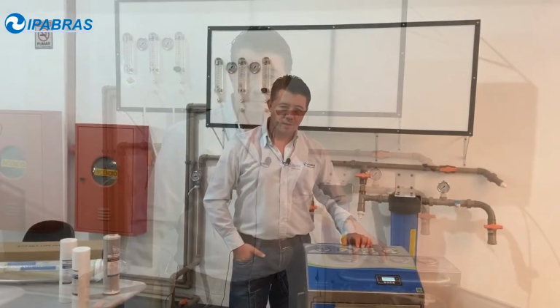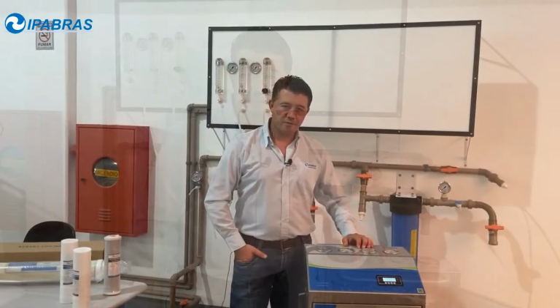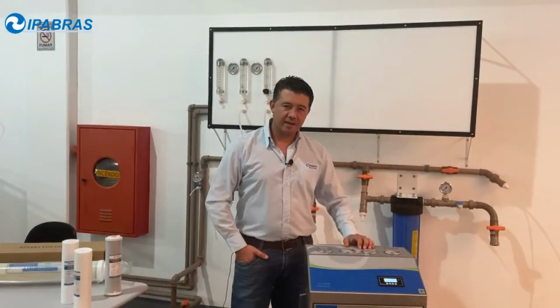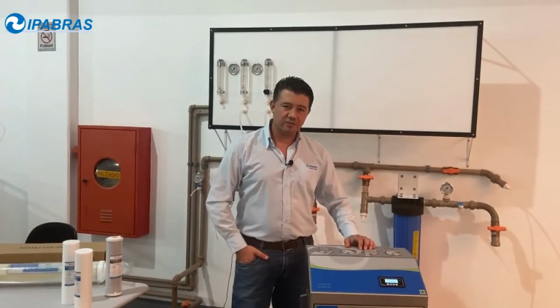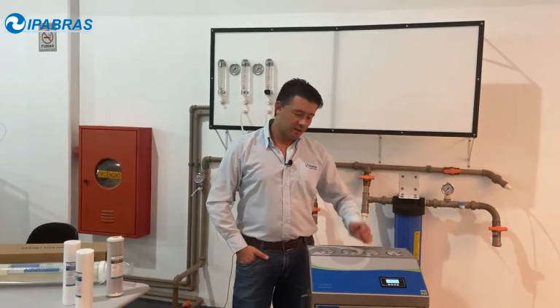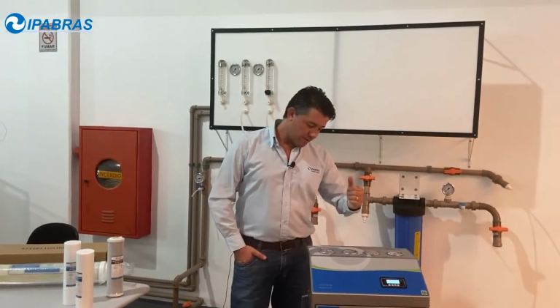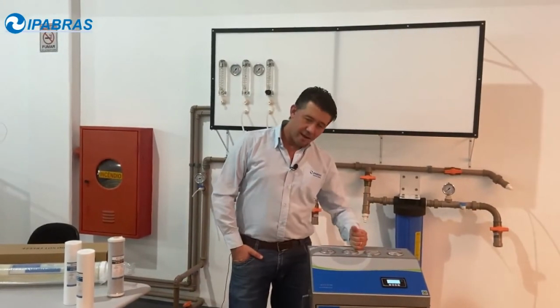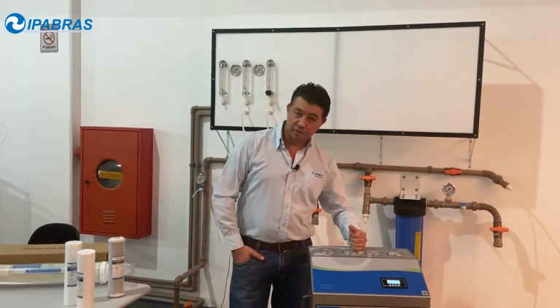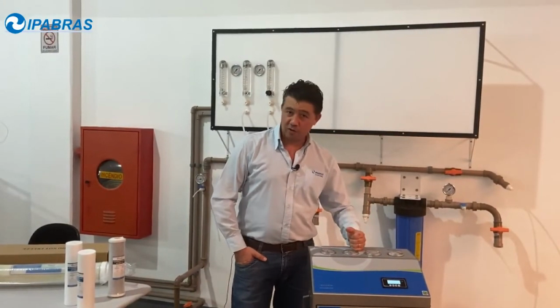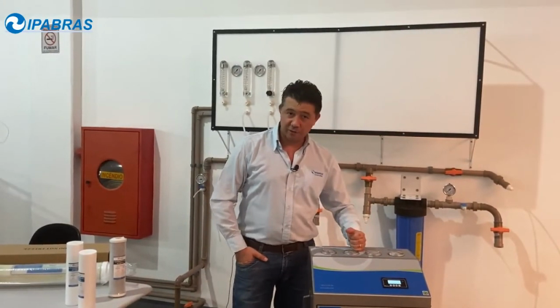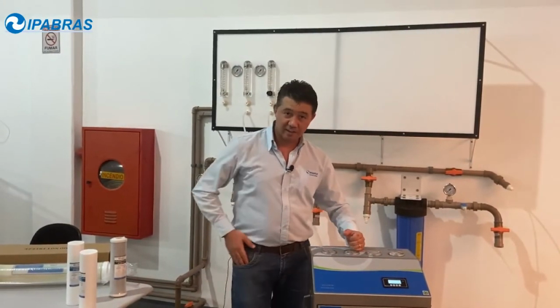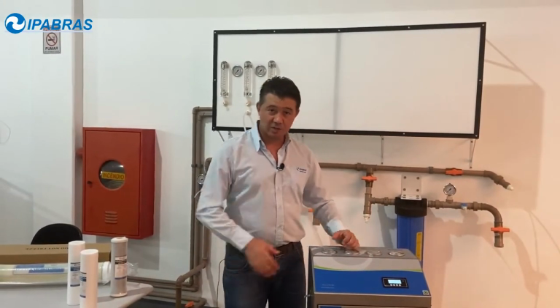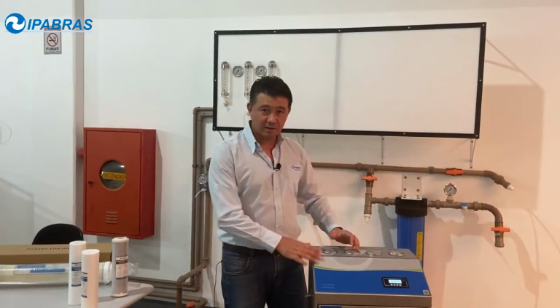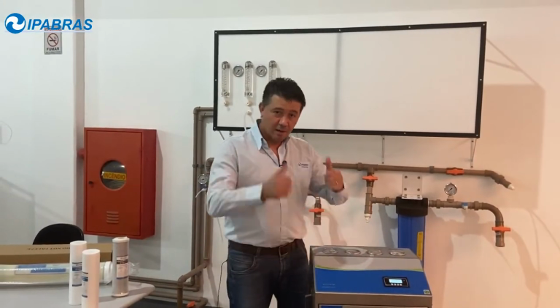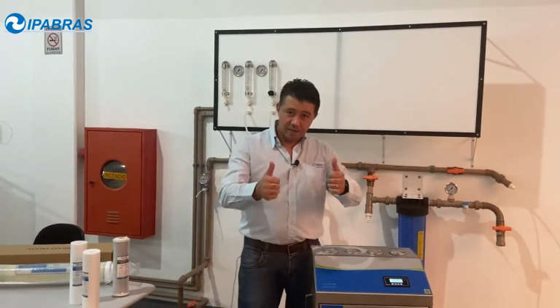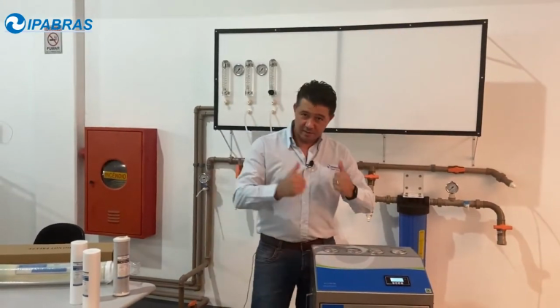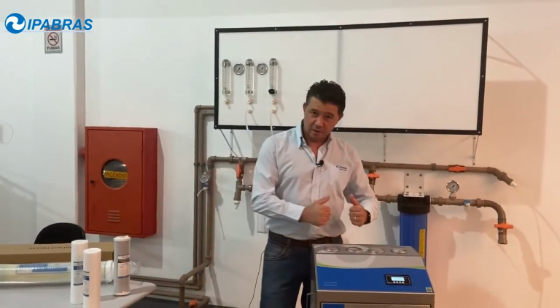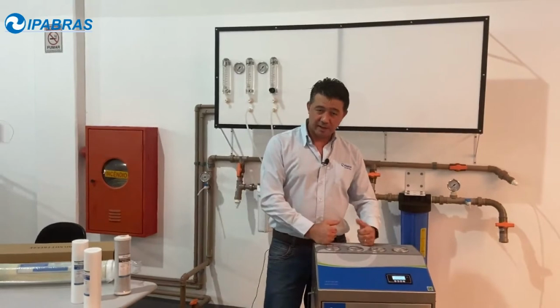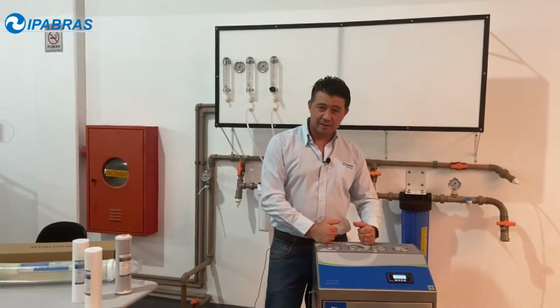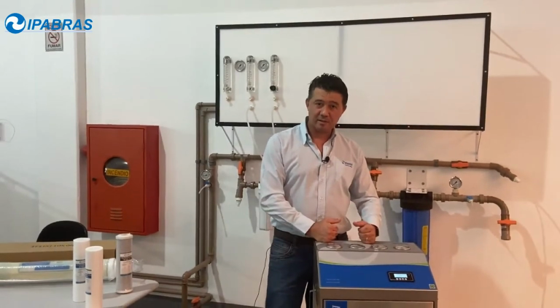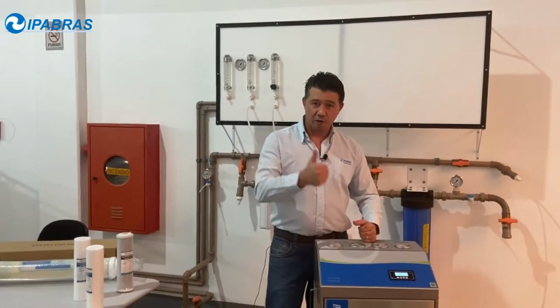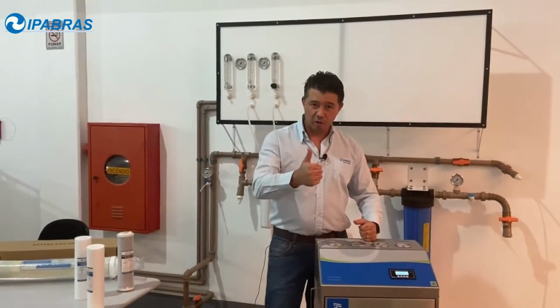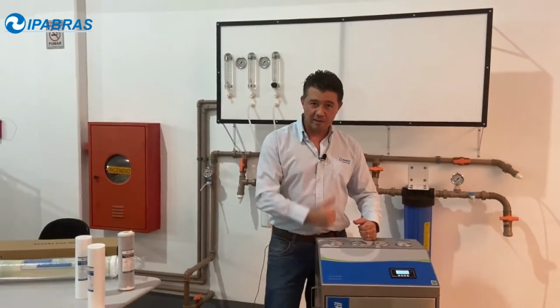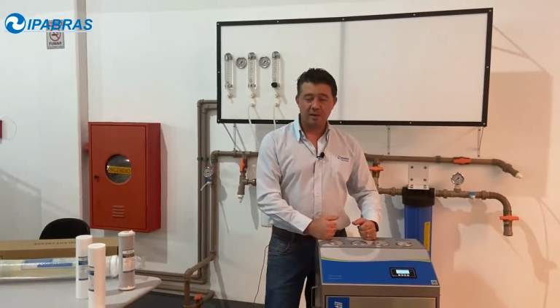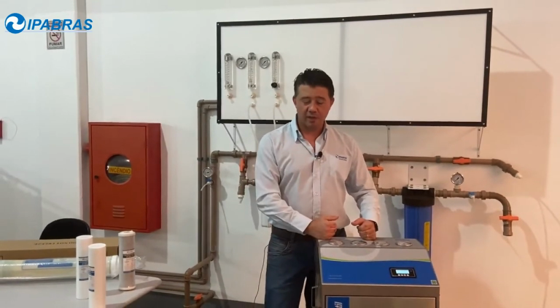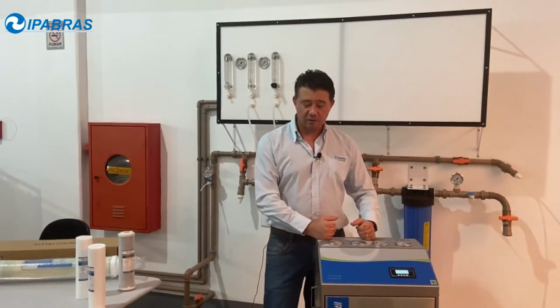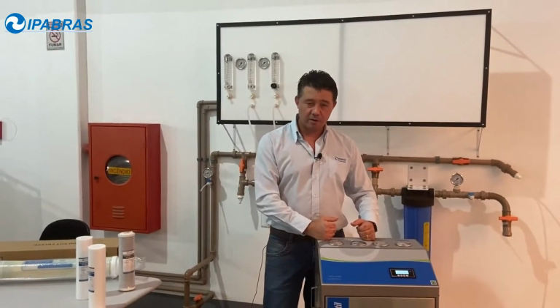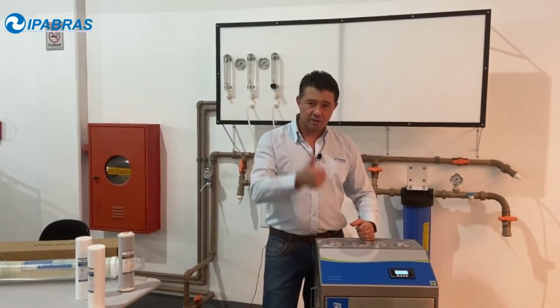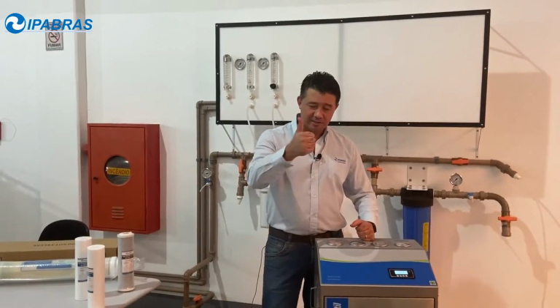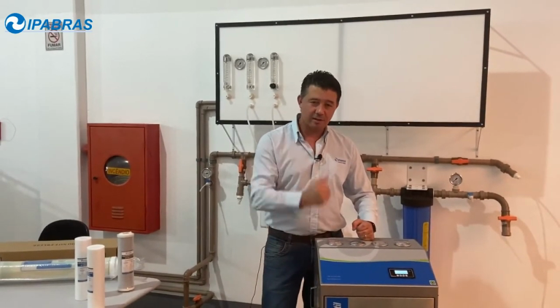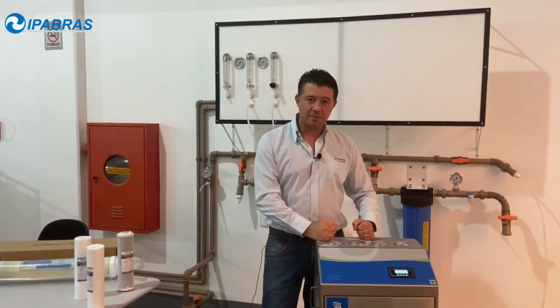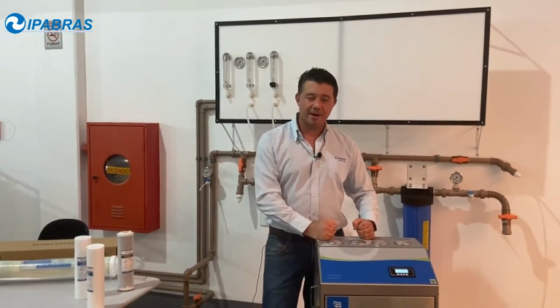If you liked this video and of course if you liked the machine, please contact us and follow us. Thank you very much. See you later. Bye bye.